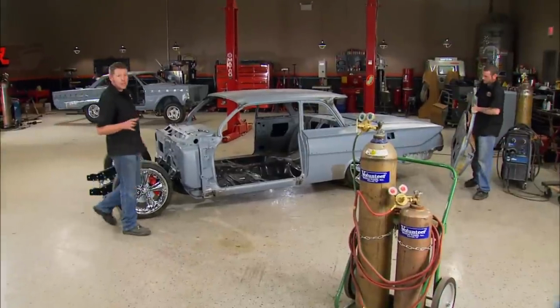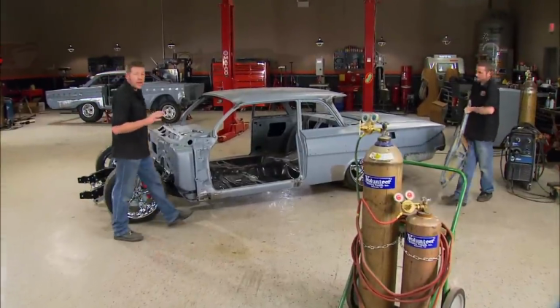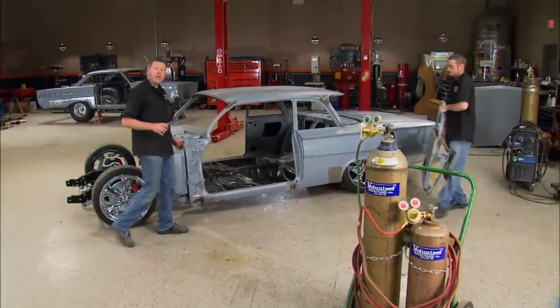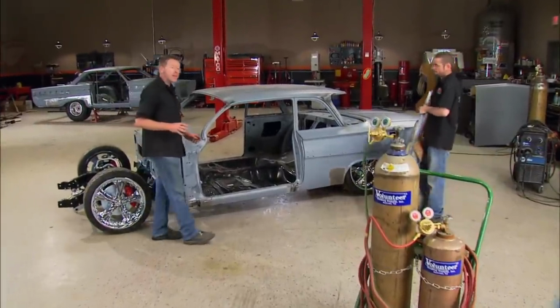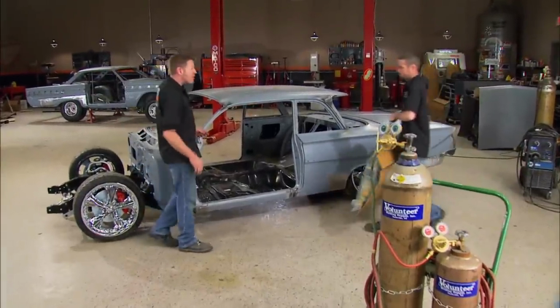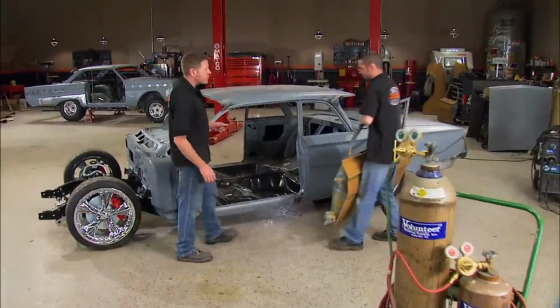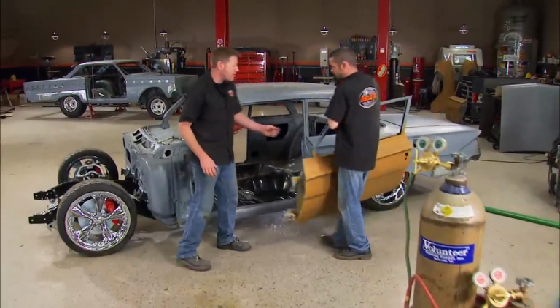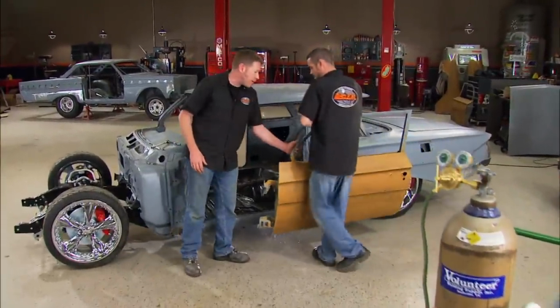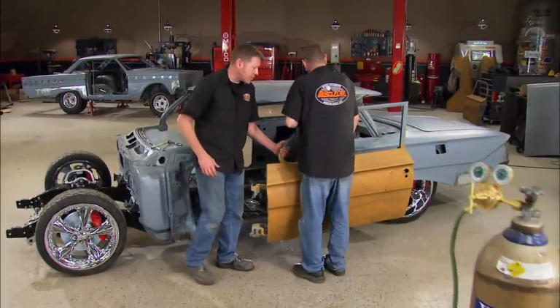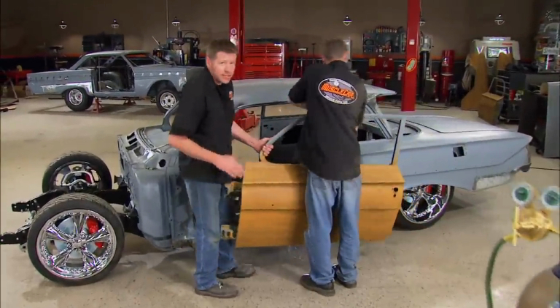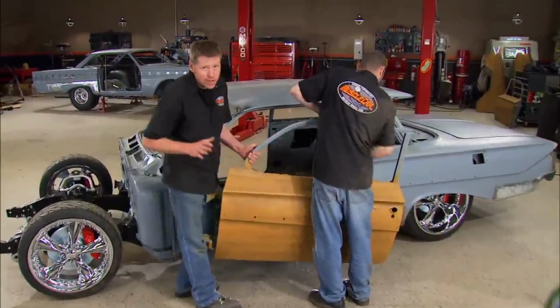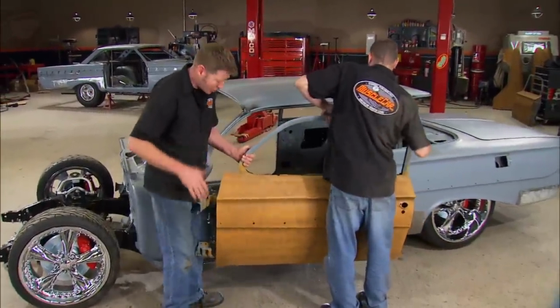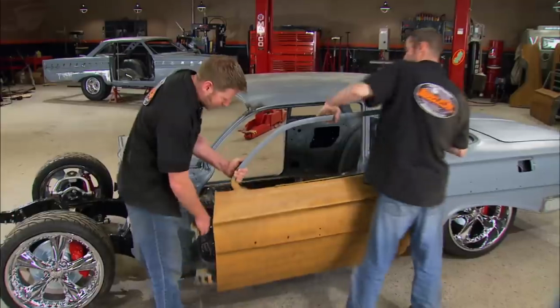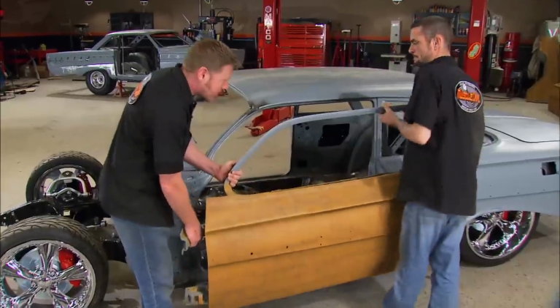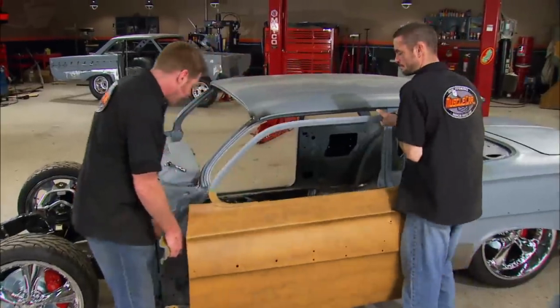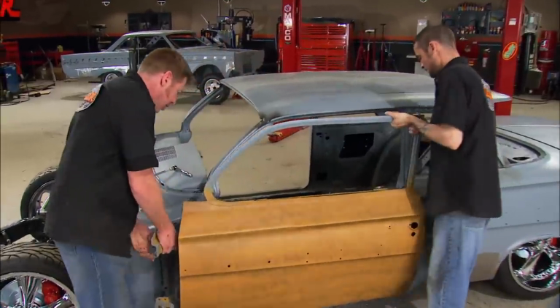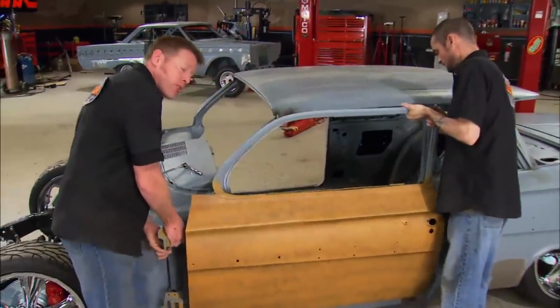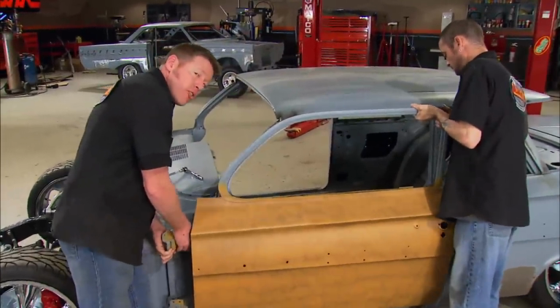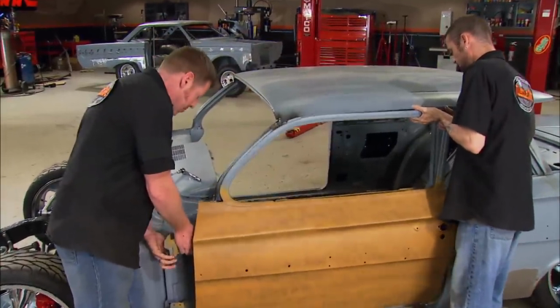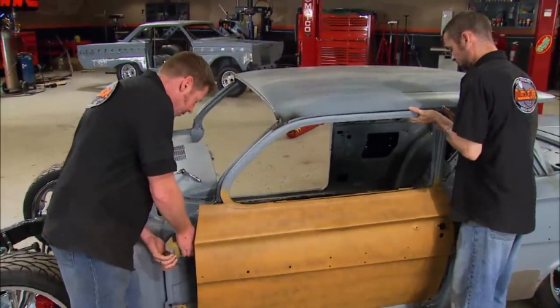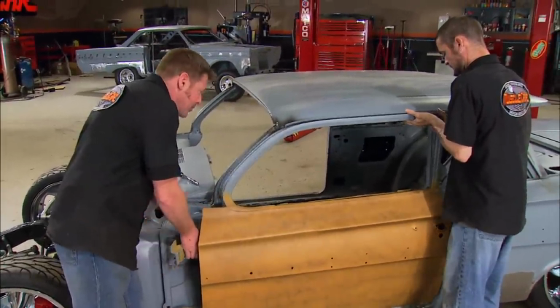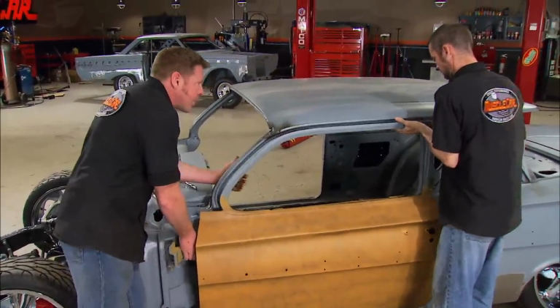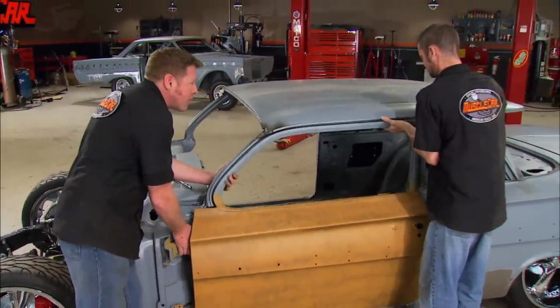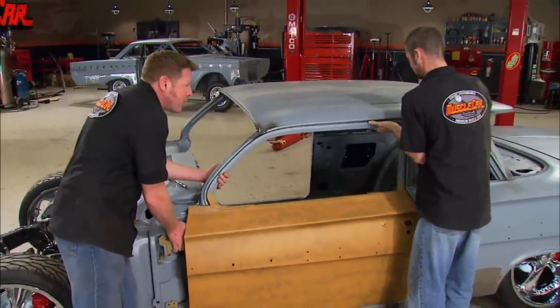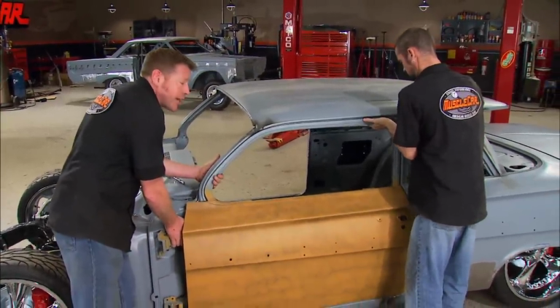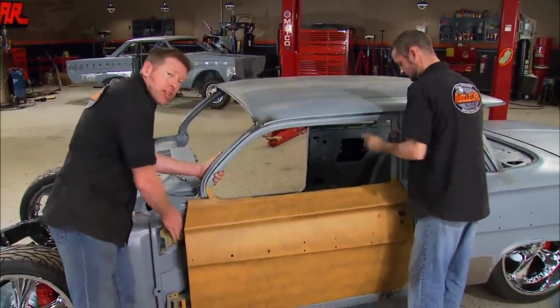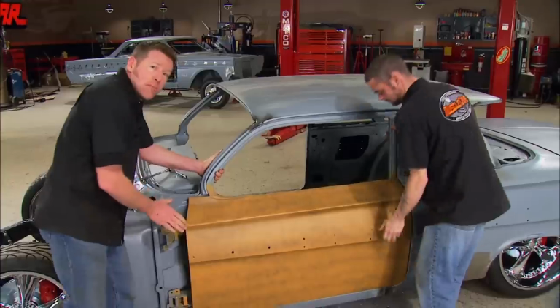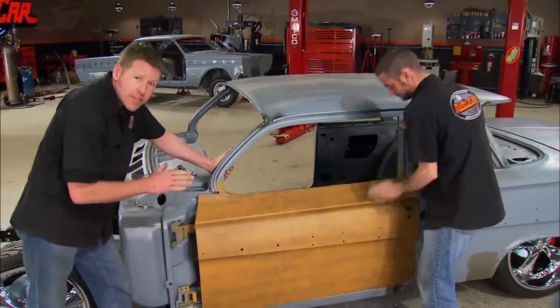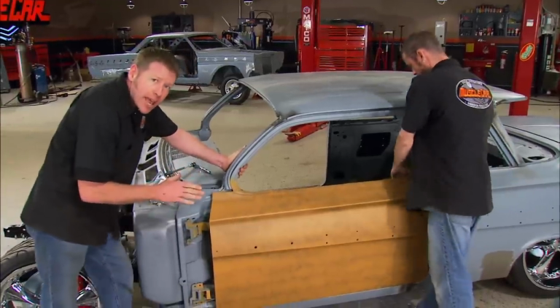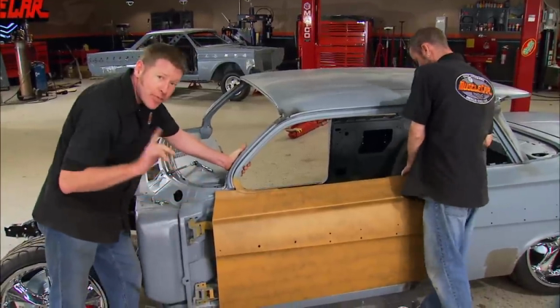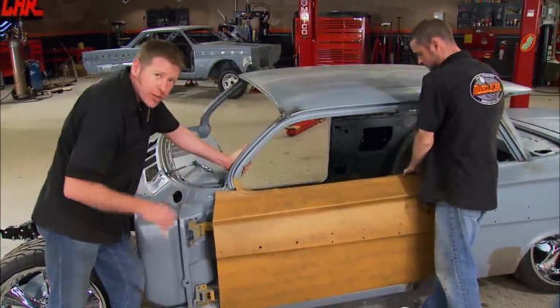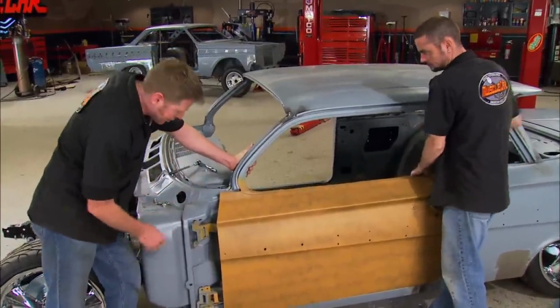Welcome back. We've got our body mounts taken care of and we're ready to start hanging some body panels. Considering all the cutting and chopping we've done on the Red Sled, the problems we've run into have been pretty minor. But to avoid any problems in the future, we're going to hang all of our sheet metal, set our gaps, and then we'll finish our body work.